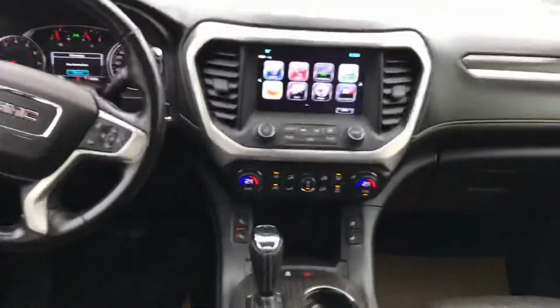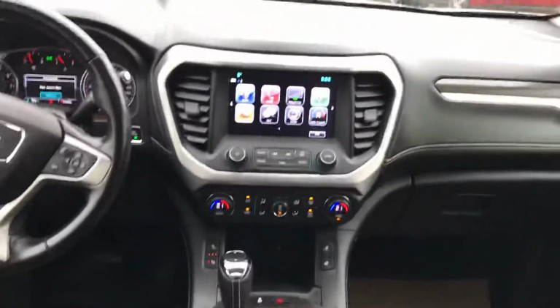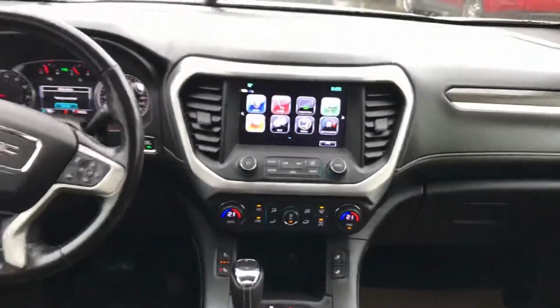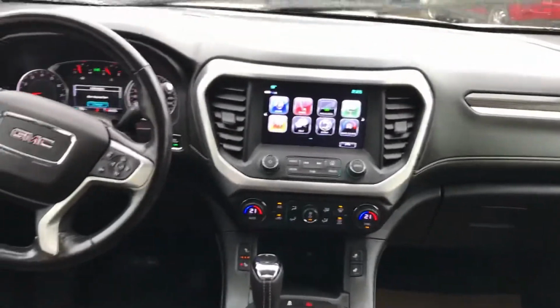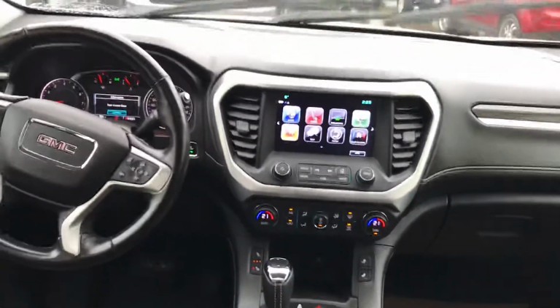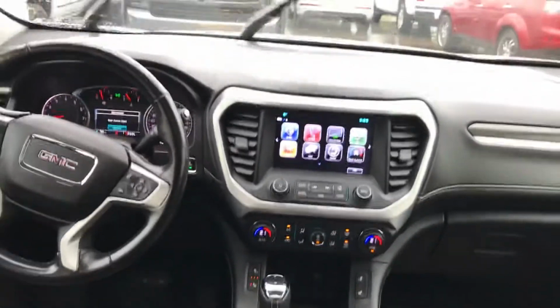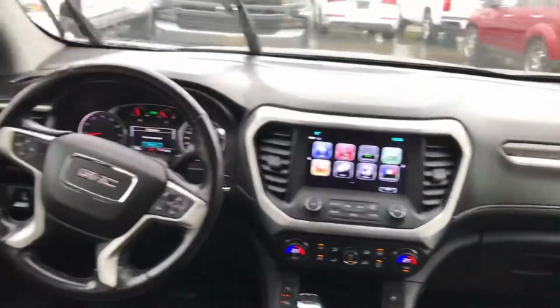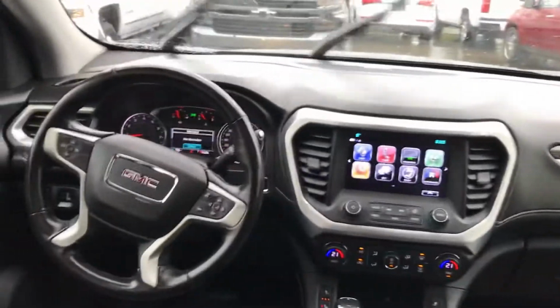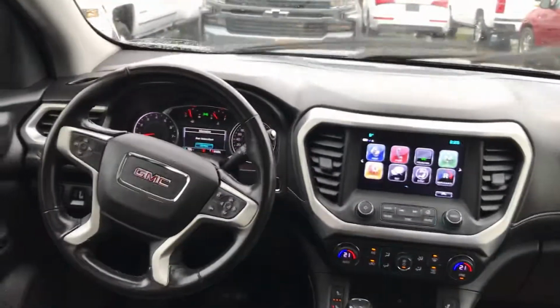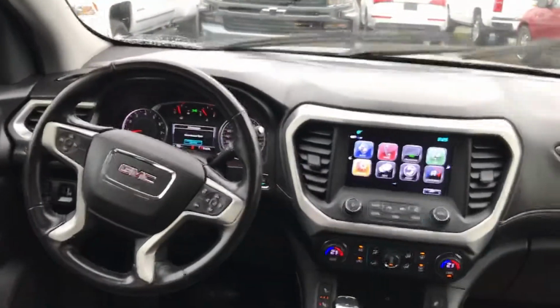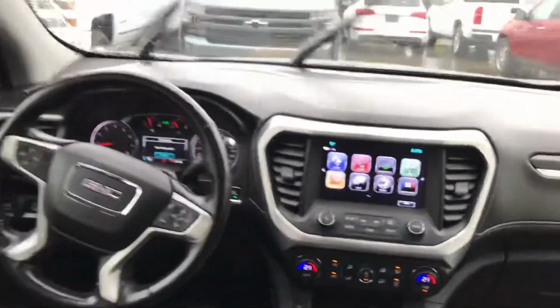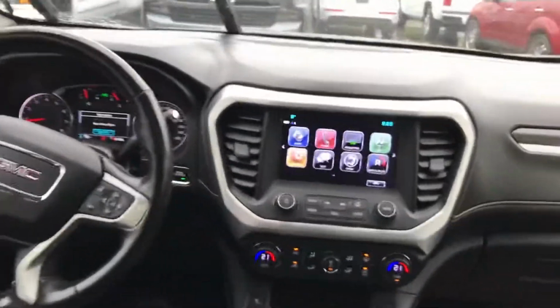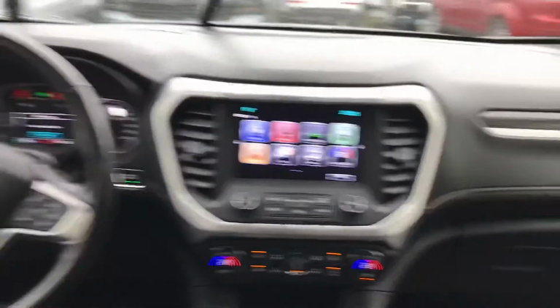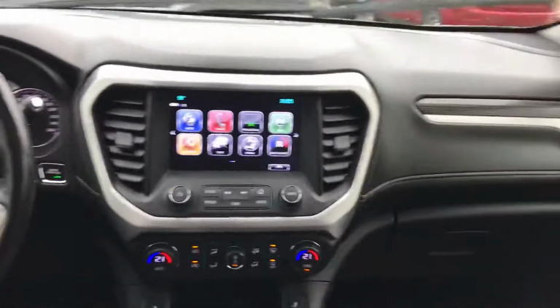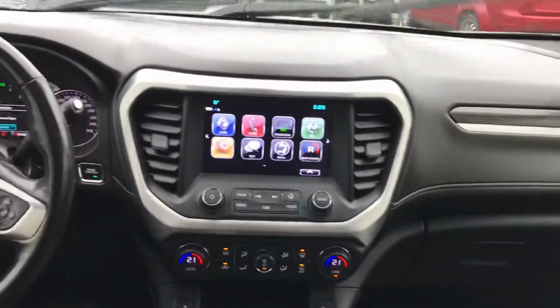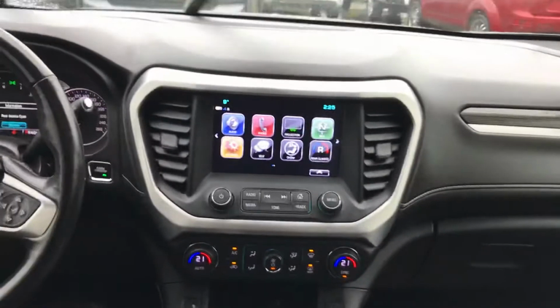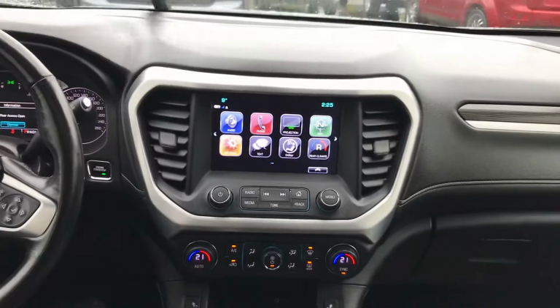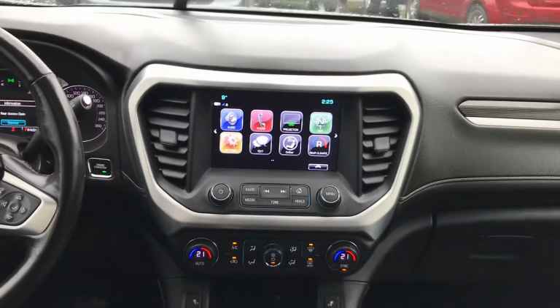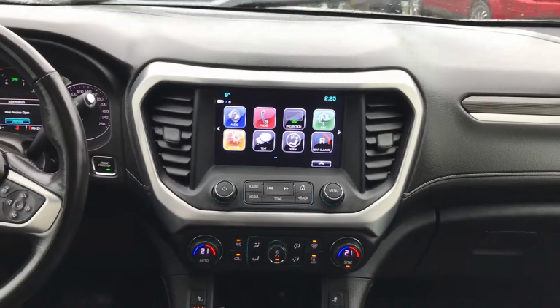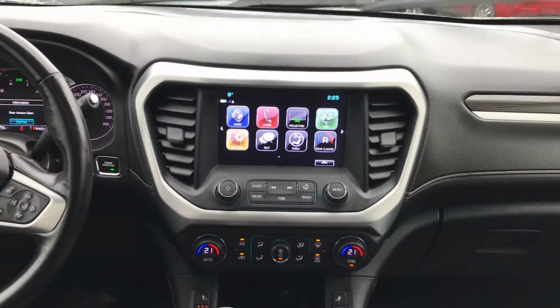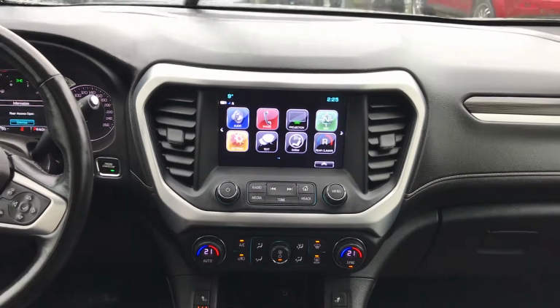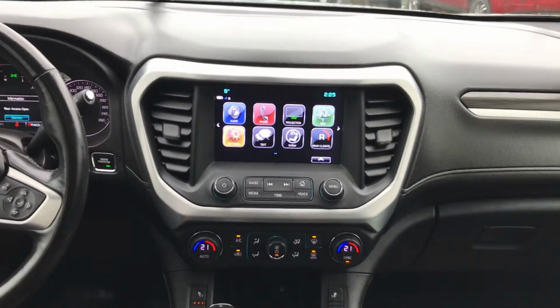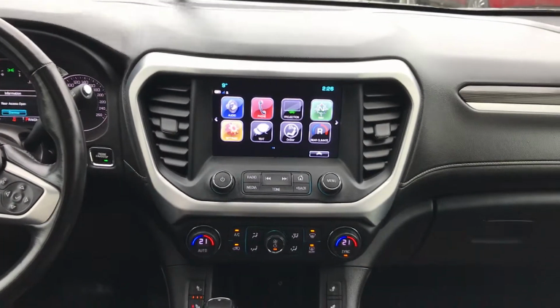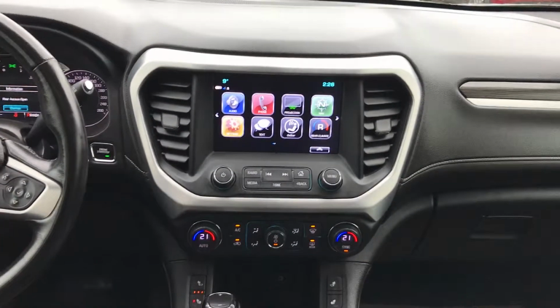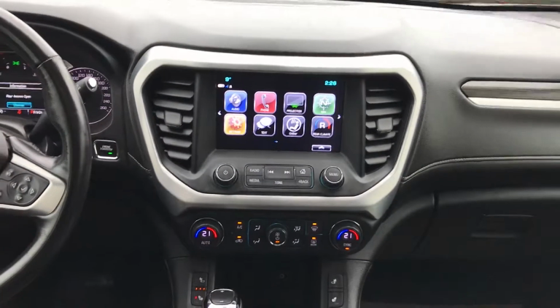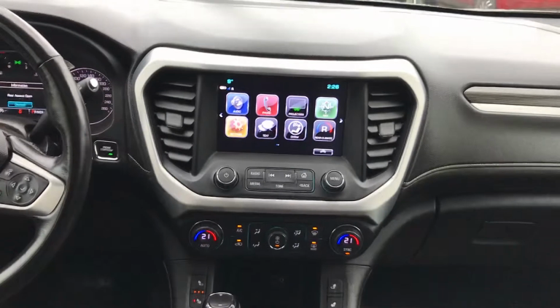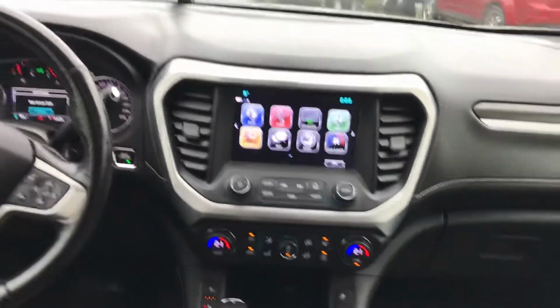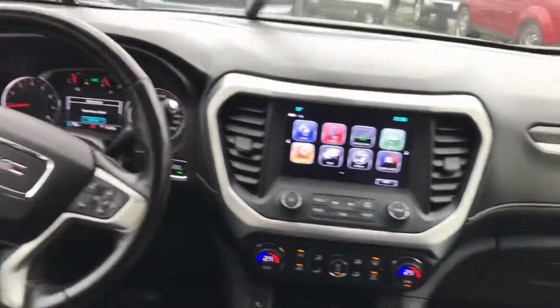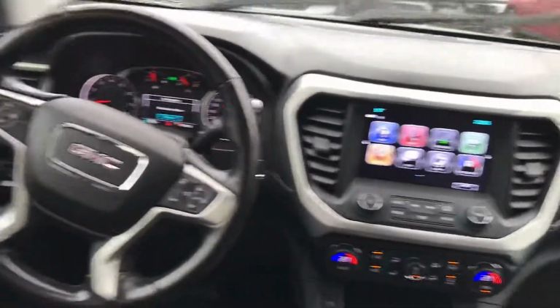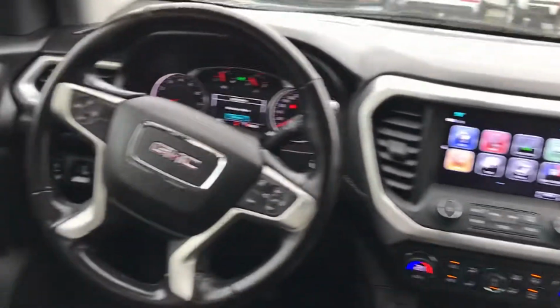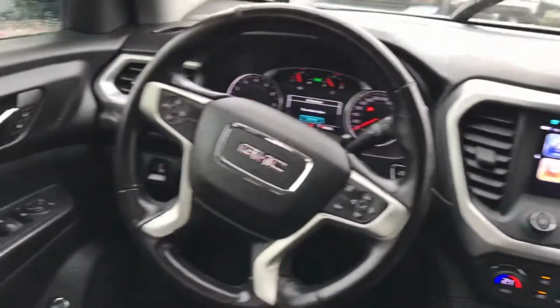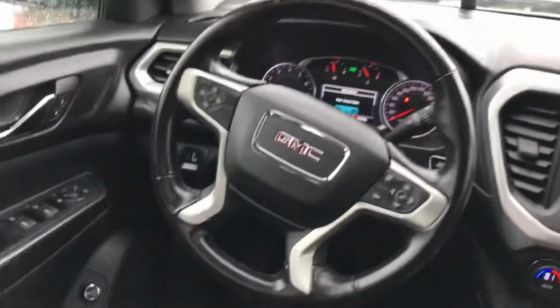A little look at the infotainment — remote start, heated seats. This one has factory navigation, Apple CarPlay, Android Auto, all those good things.